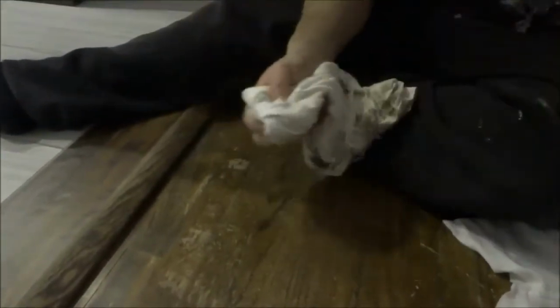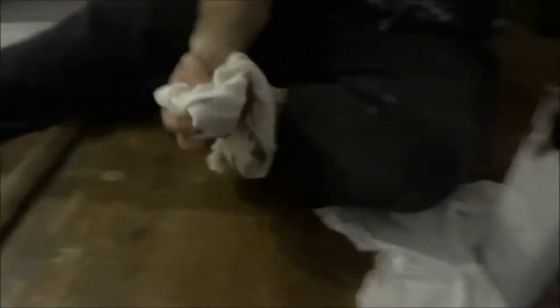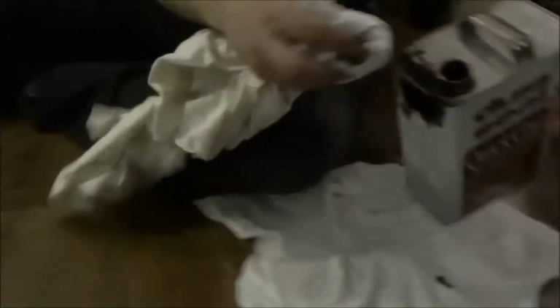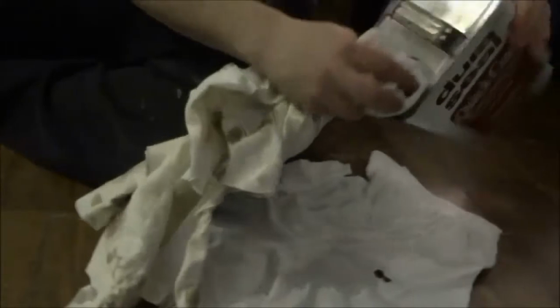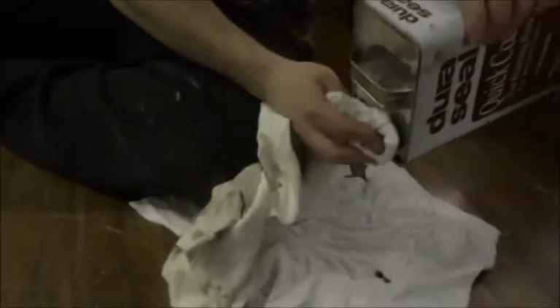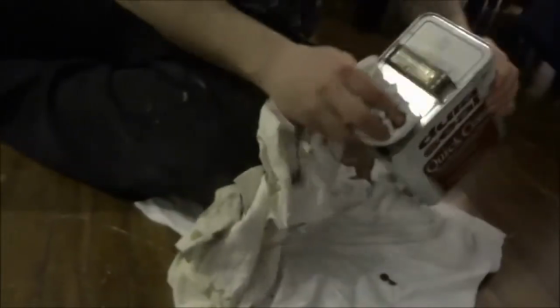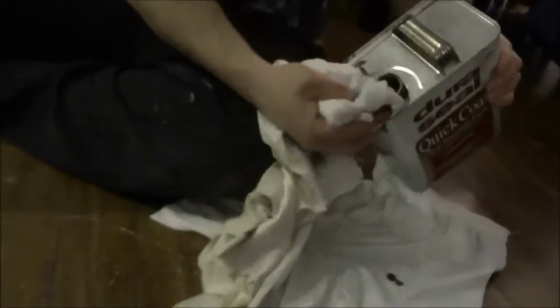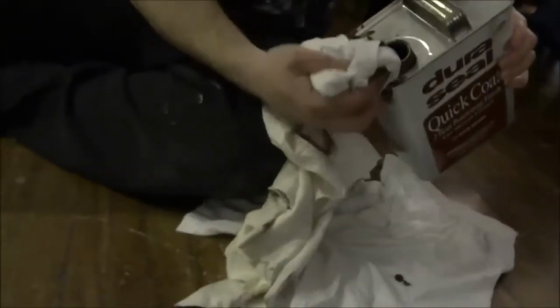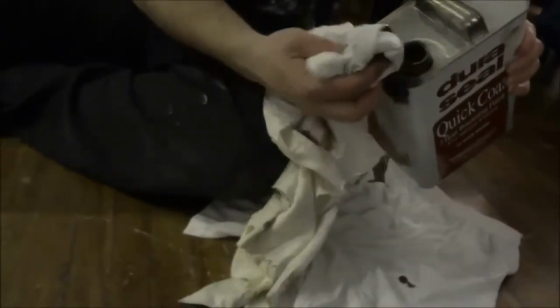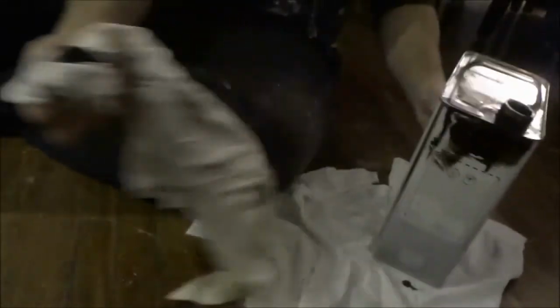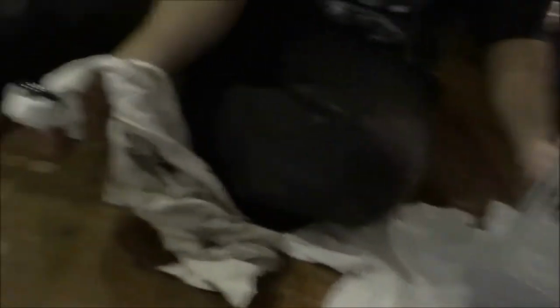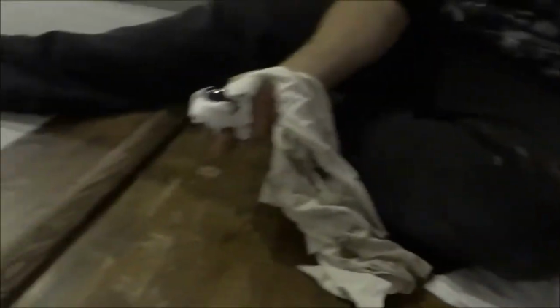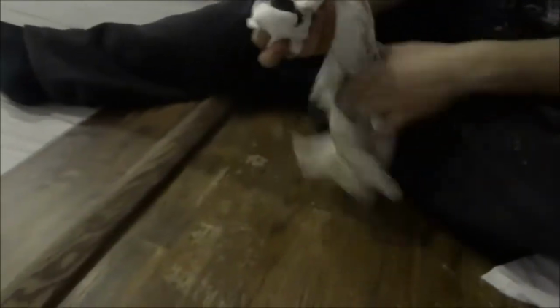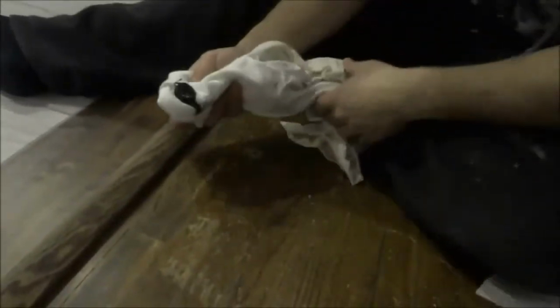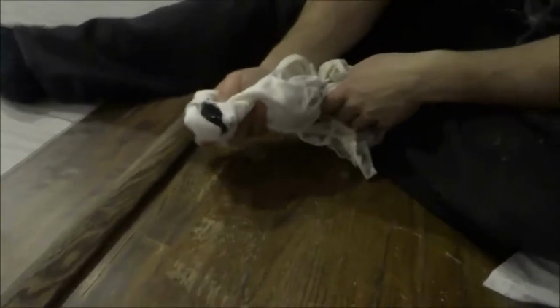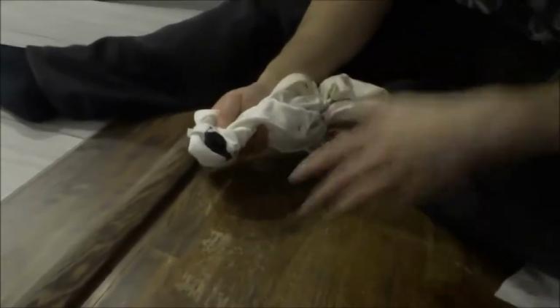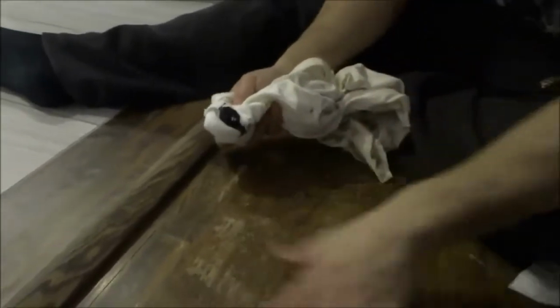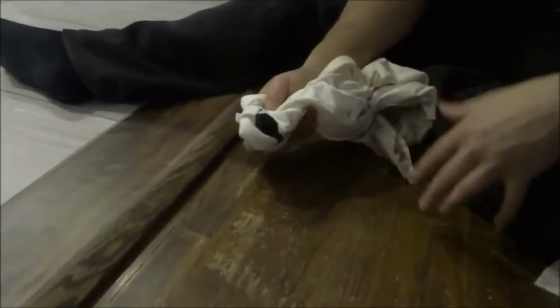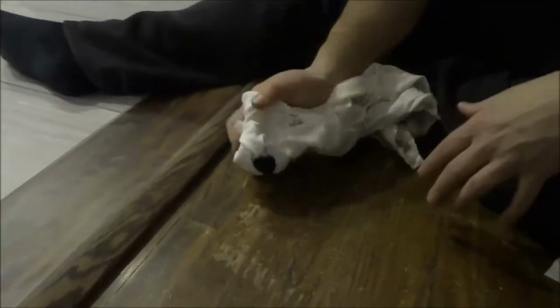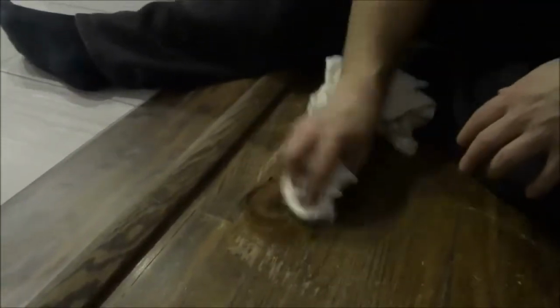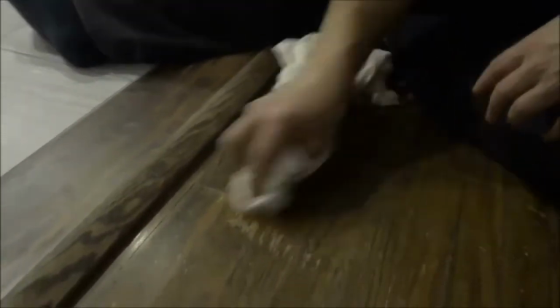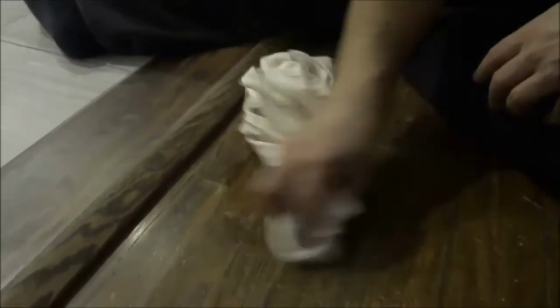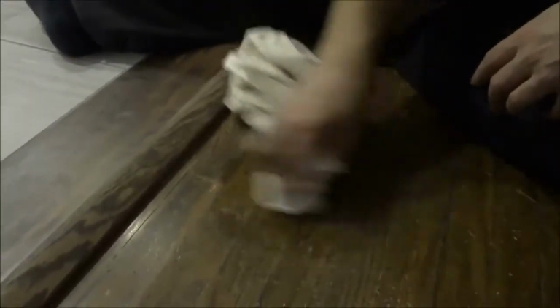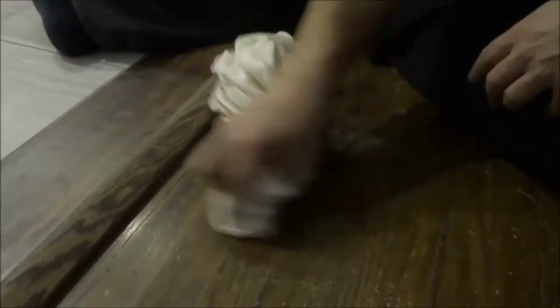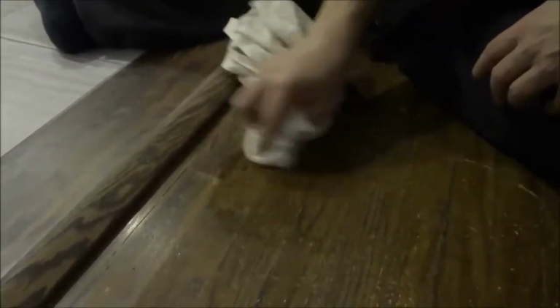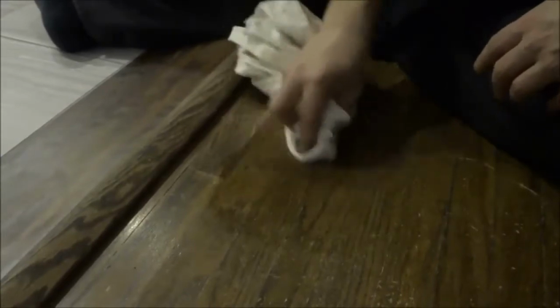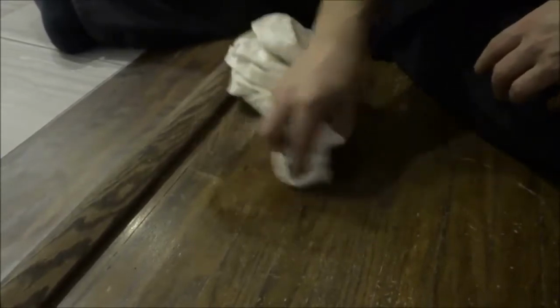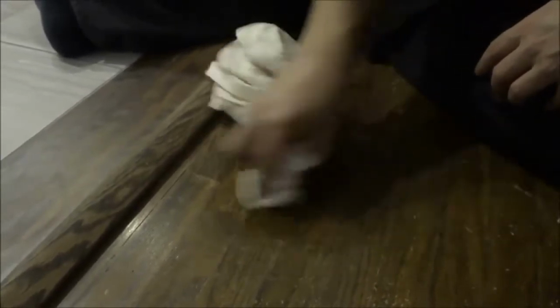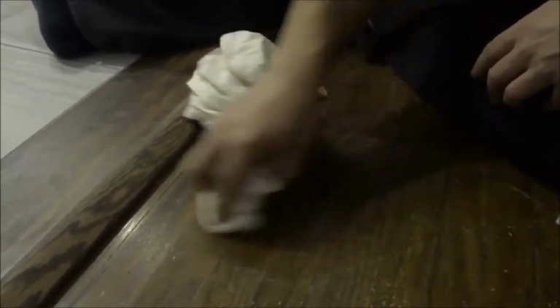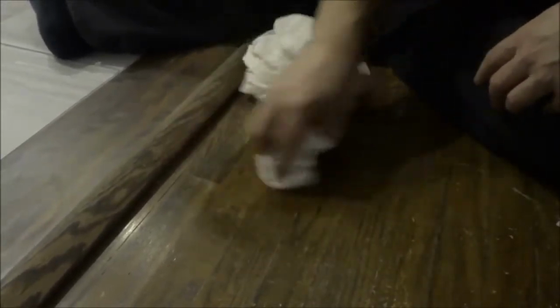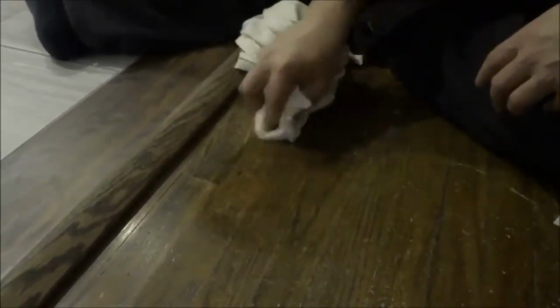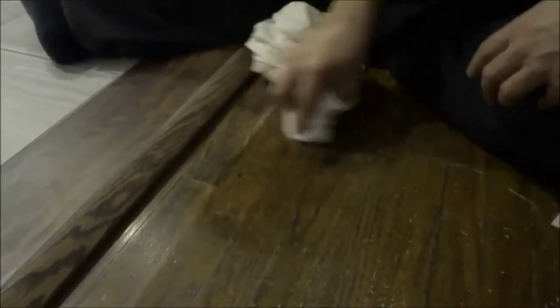Put the stain on the rag — just a little bit, just like that. Then we're going to rub the stain over the scratches. Rub it all over the scratches just like that. It's pretty cool because you can already see the scratches disappear.